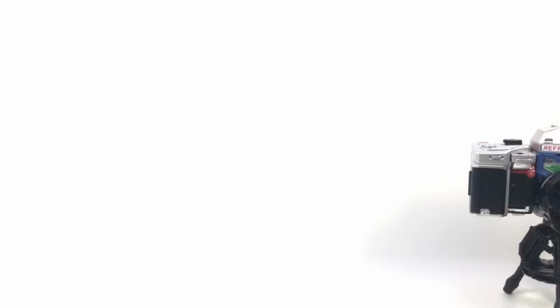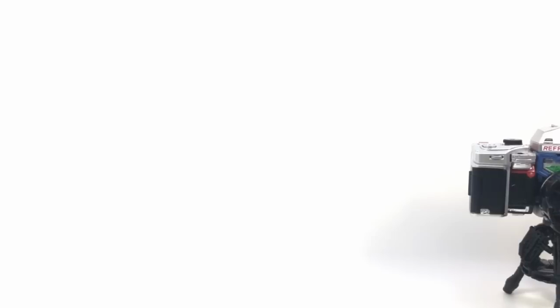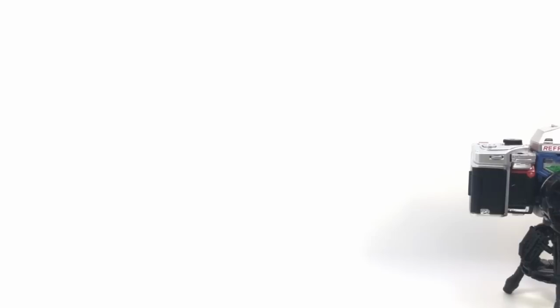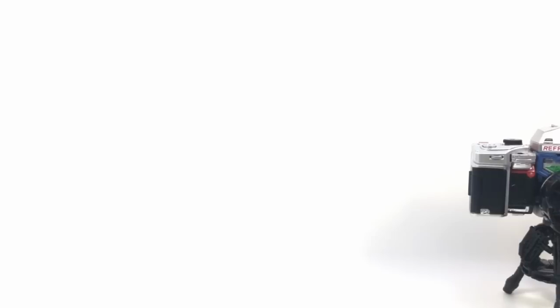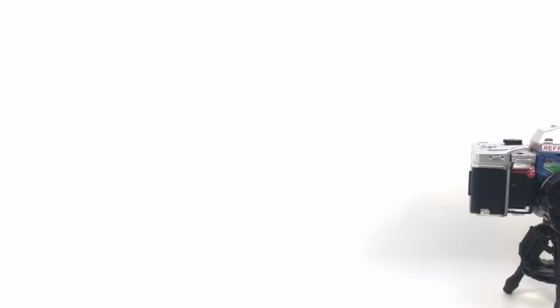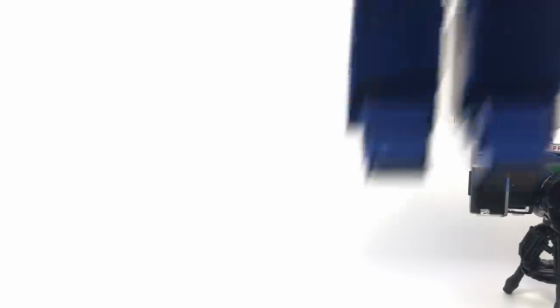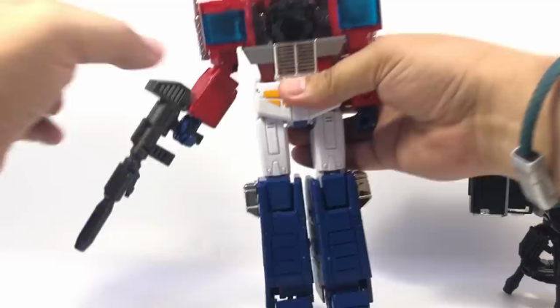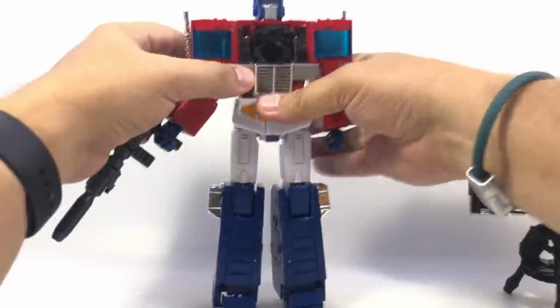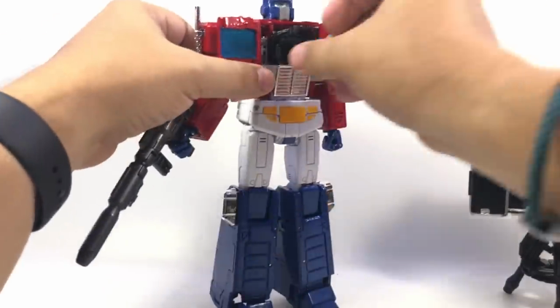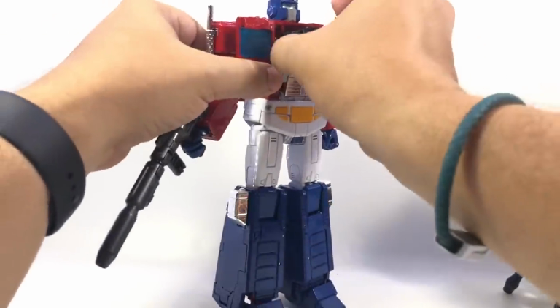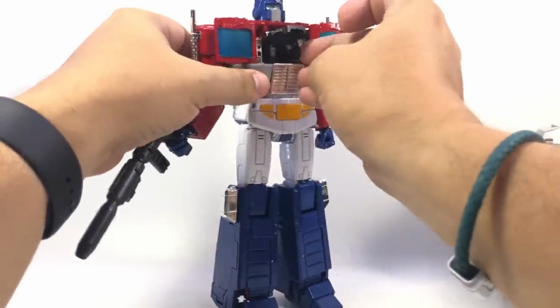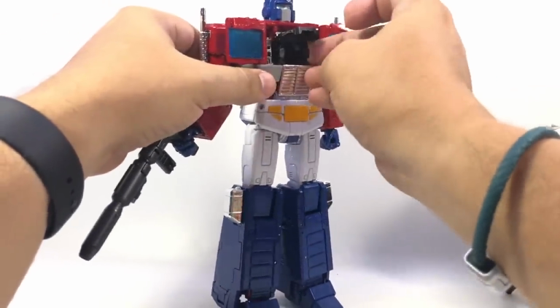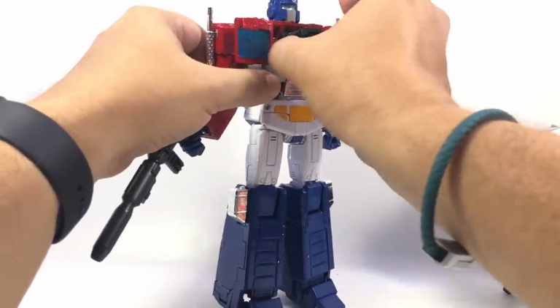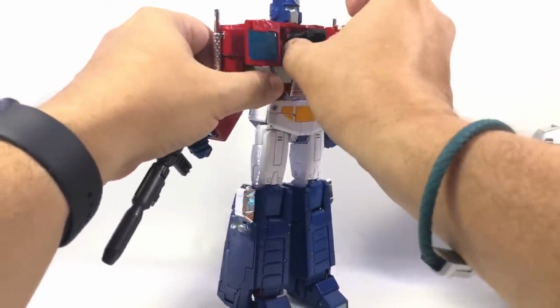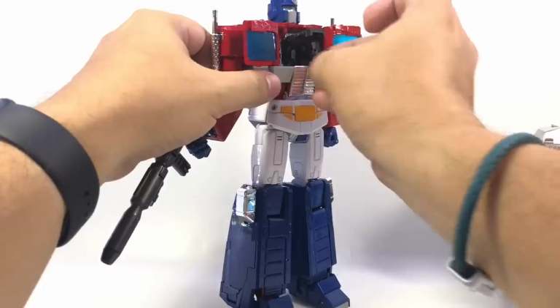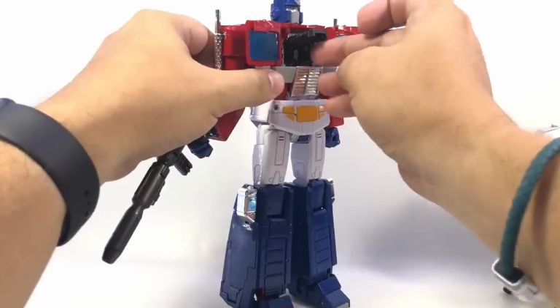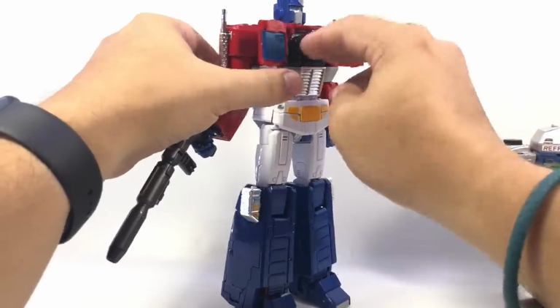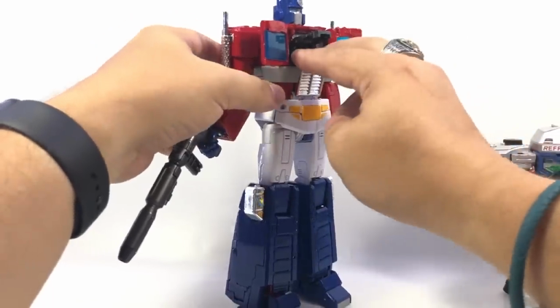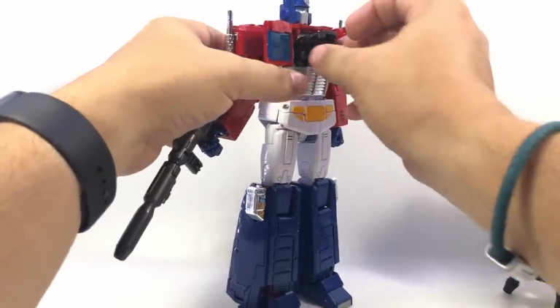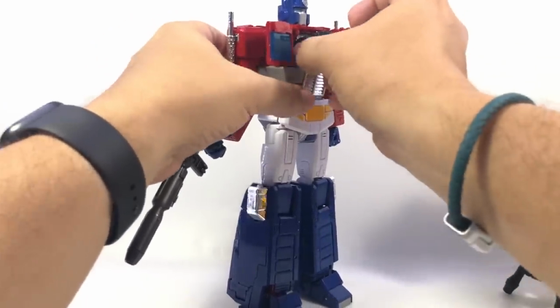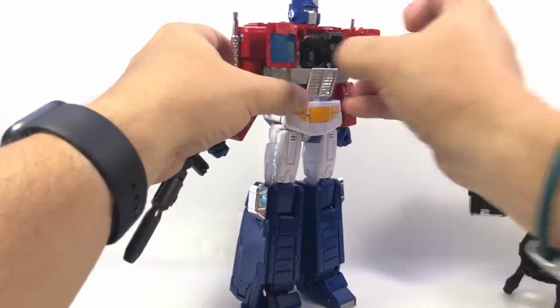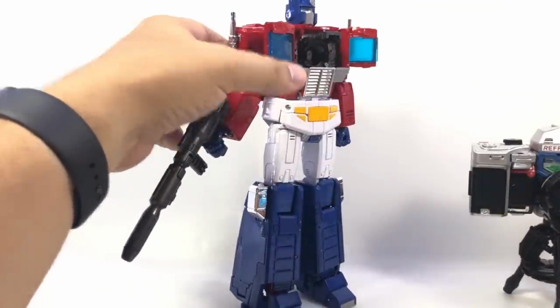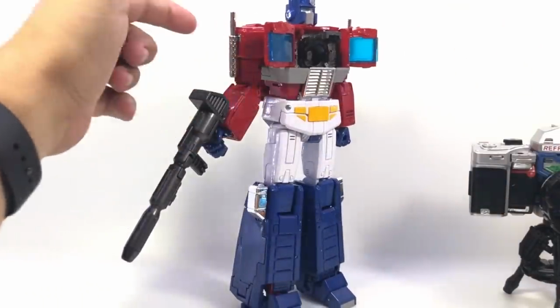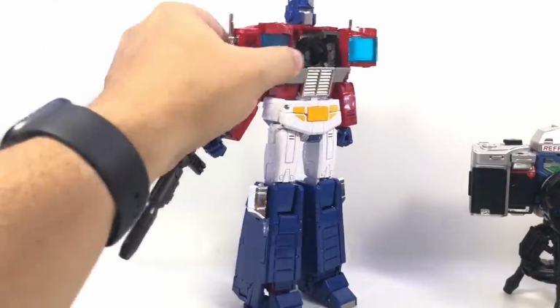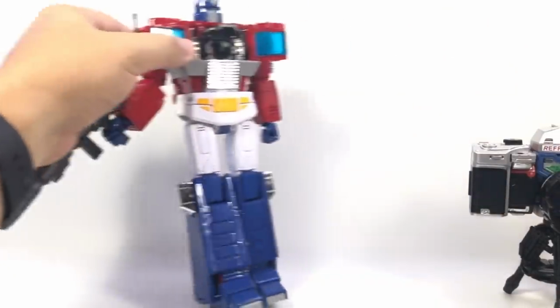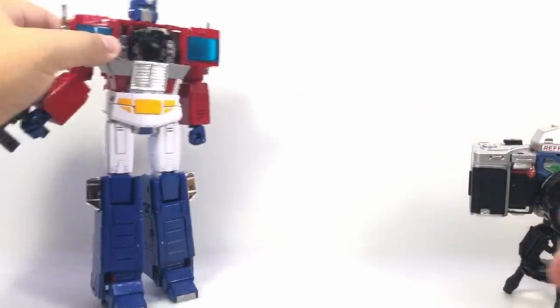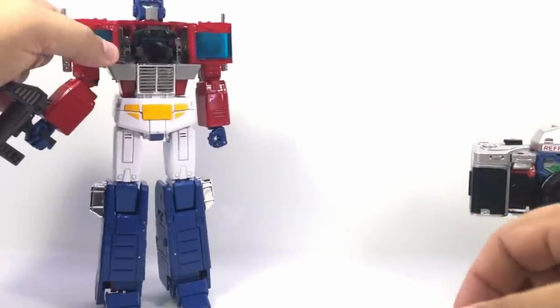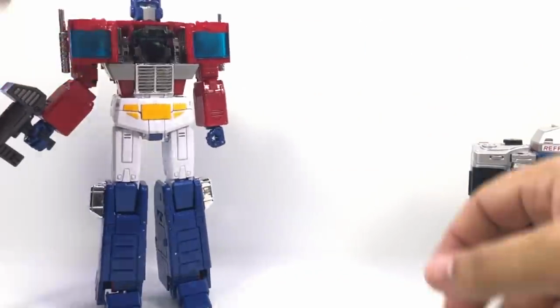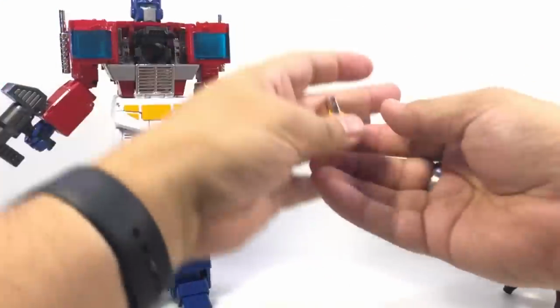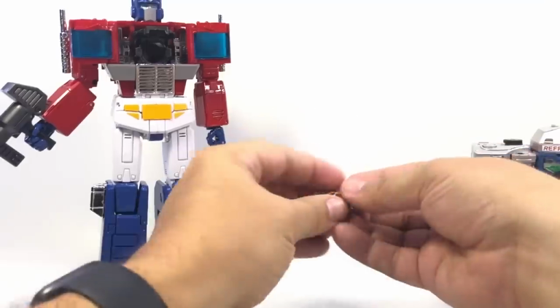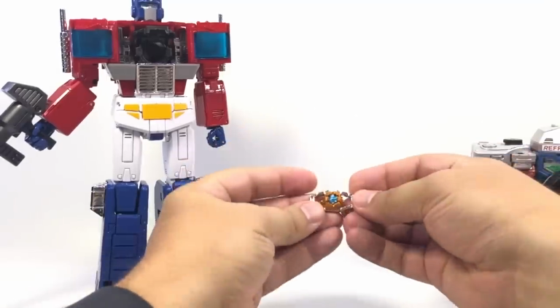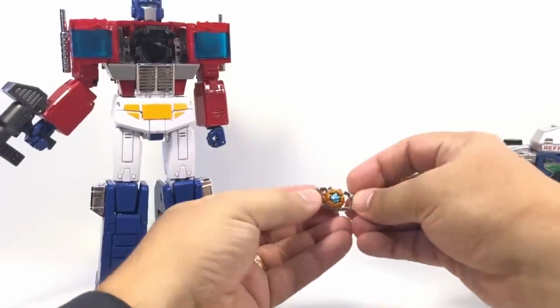The Matrix Chamber itself lifts out. The Matrix Chamber extends out a little bit, then pushes back and comes out. The Matrix itself stores in his chest.